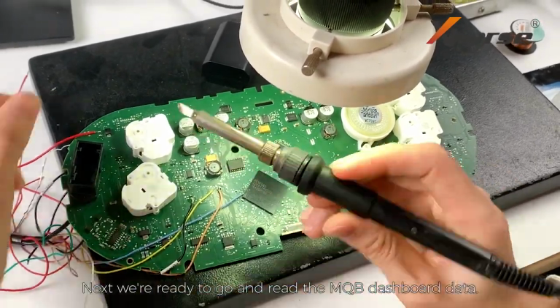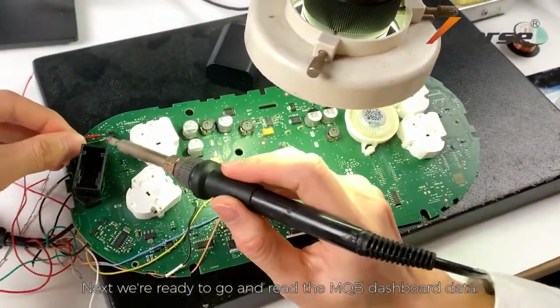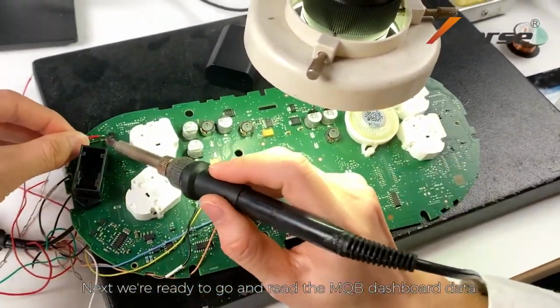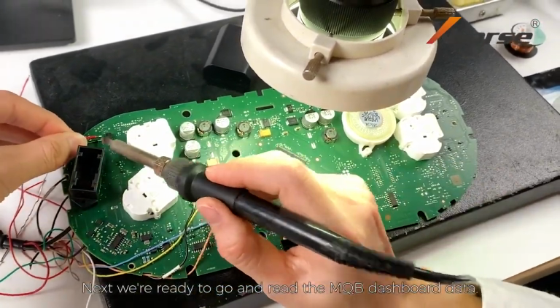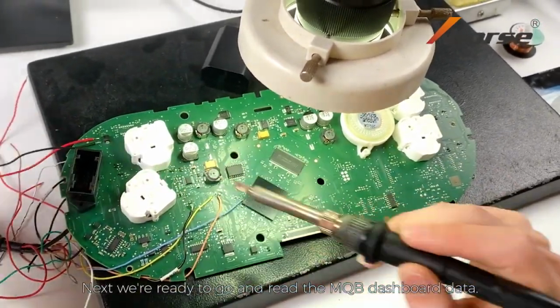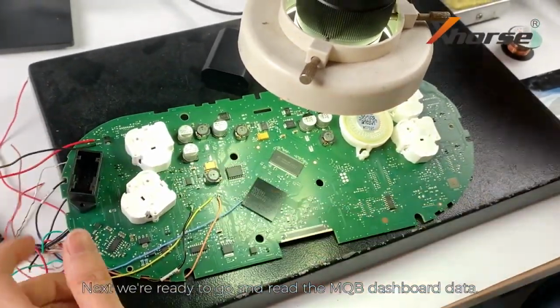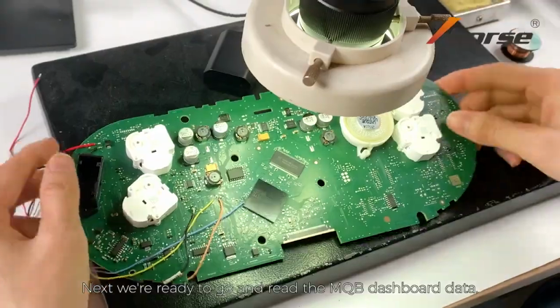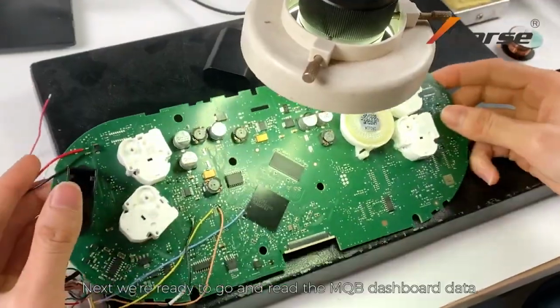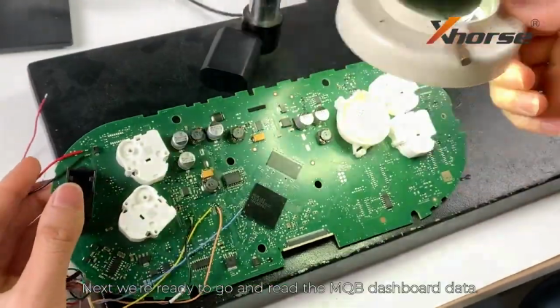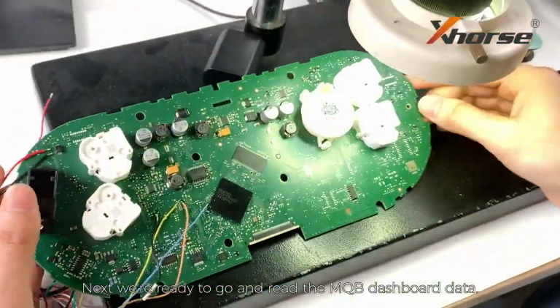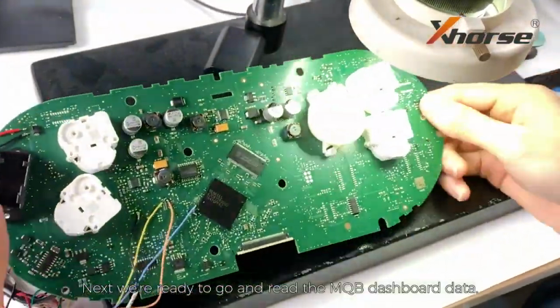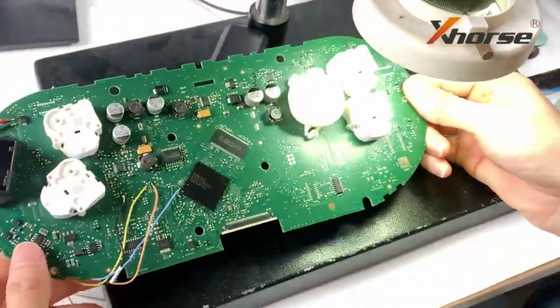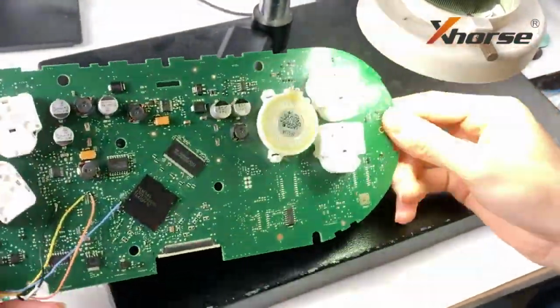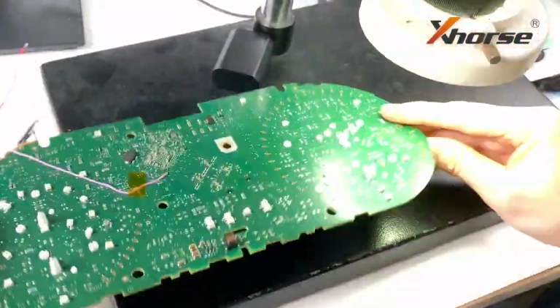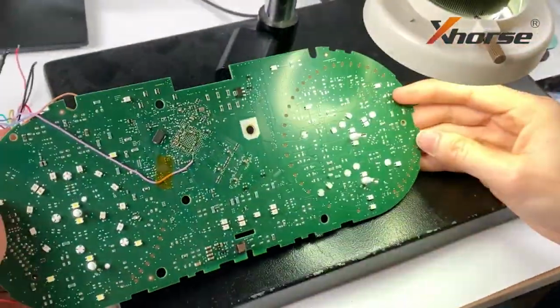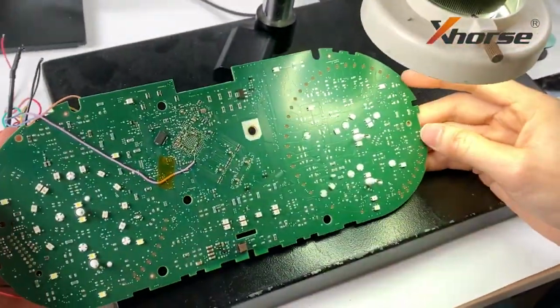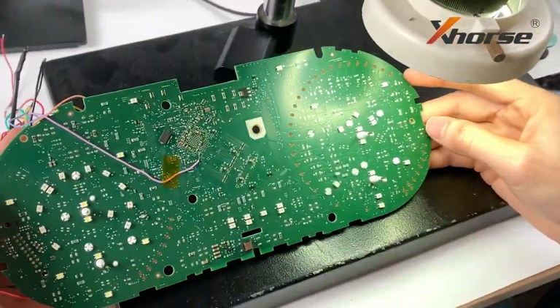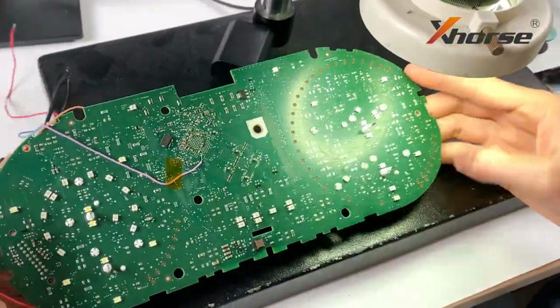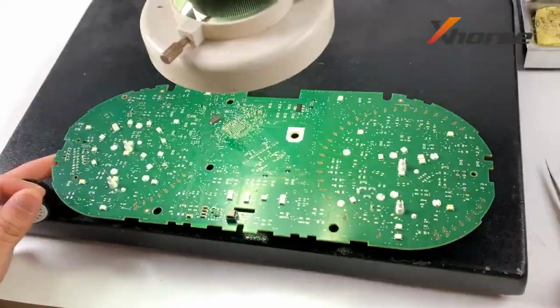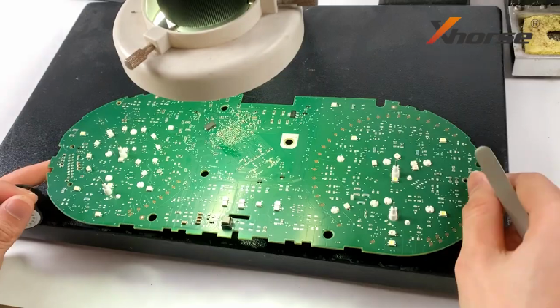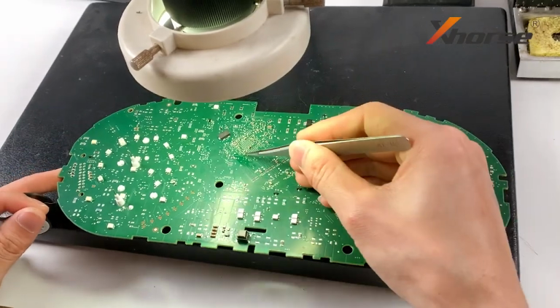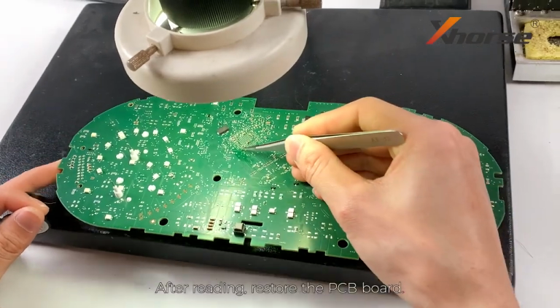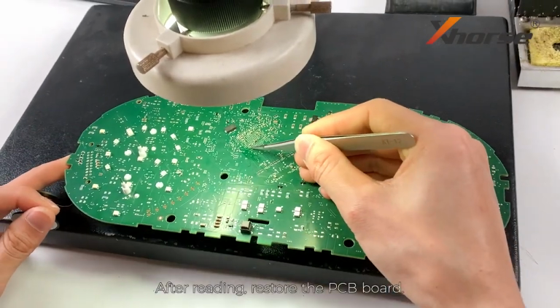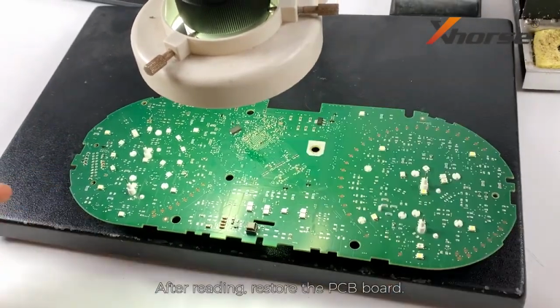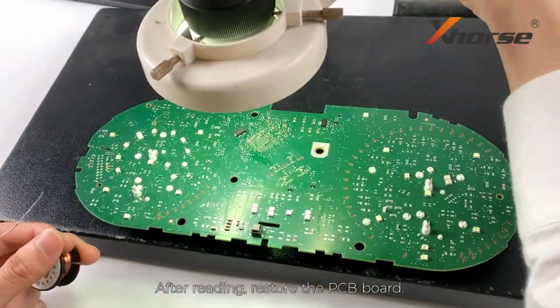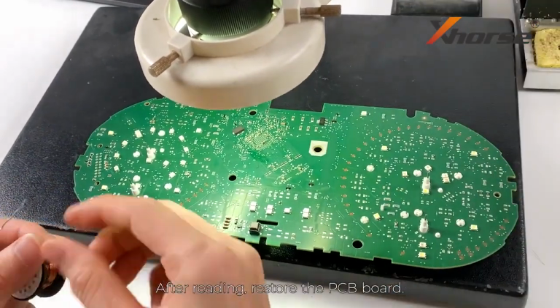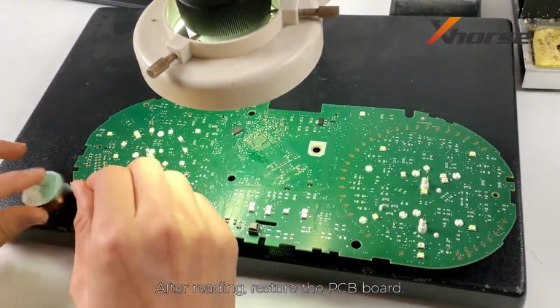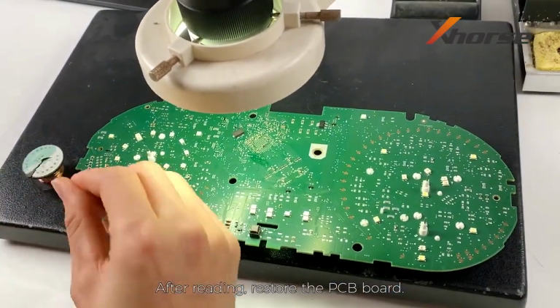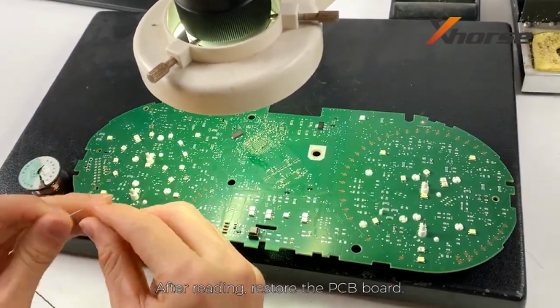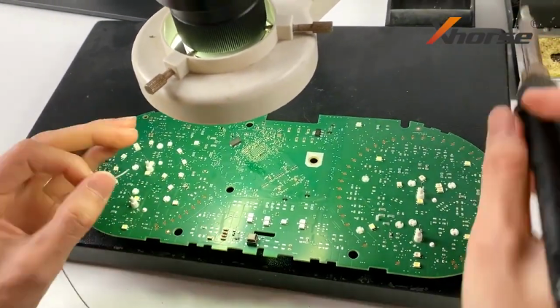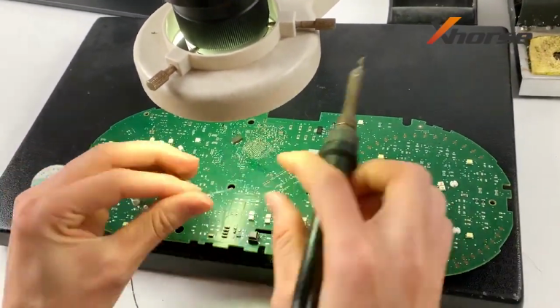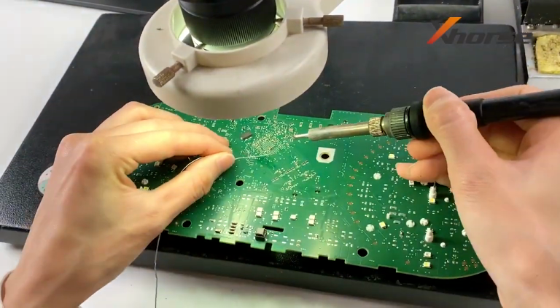Next, we're ready to go and read the MQB dashboard data. After reading, restore the PCB board.